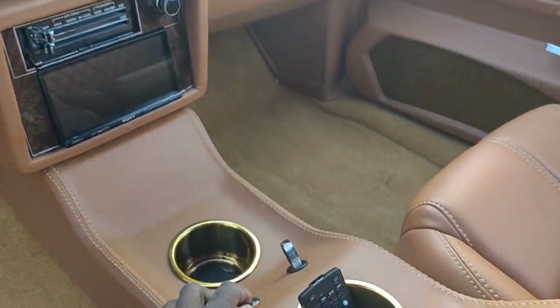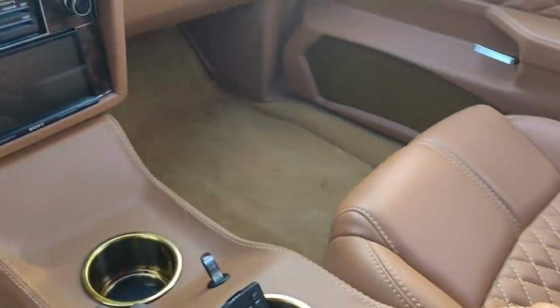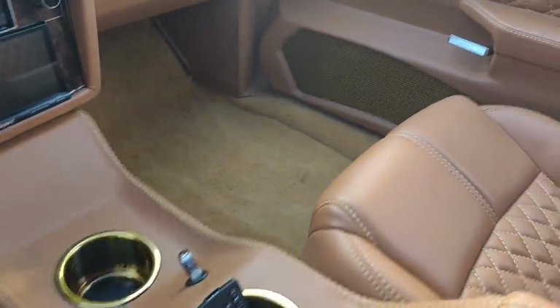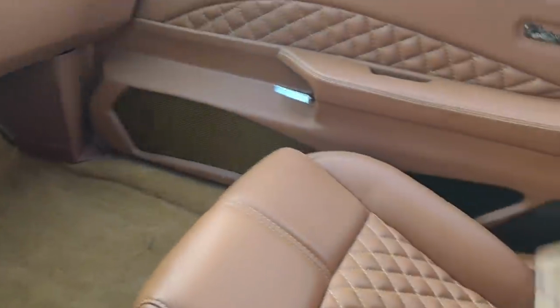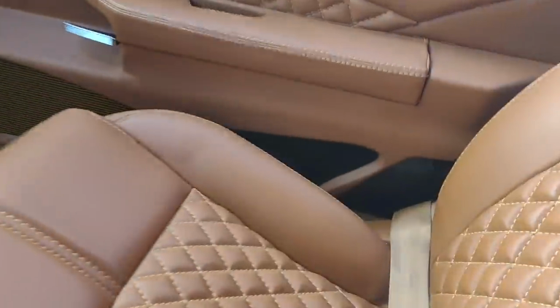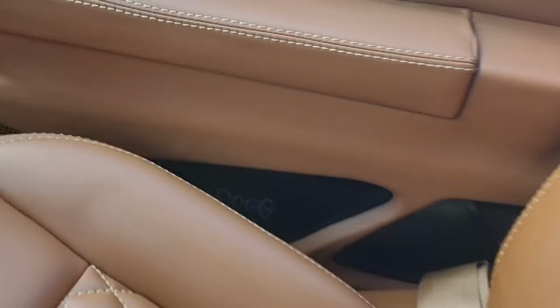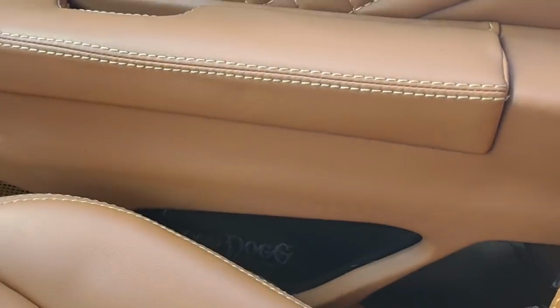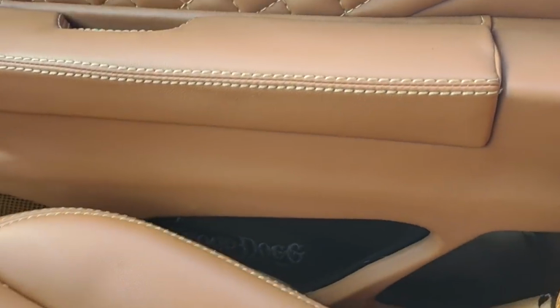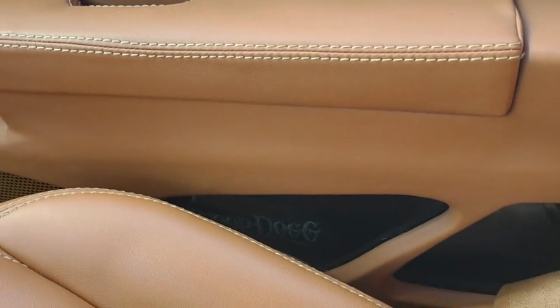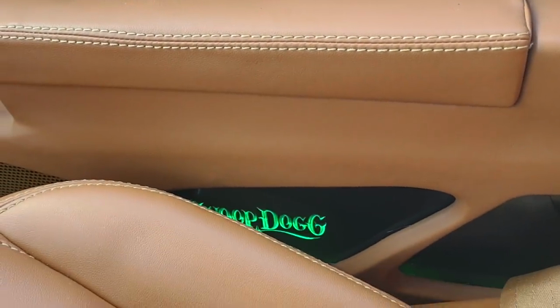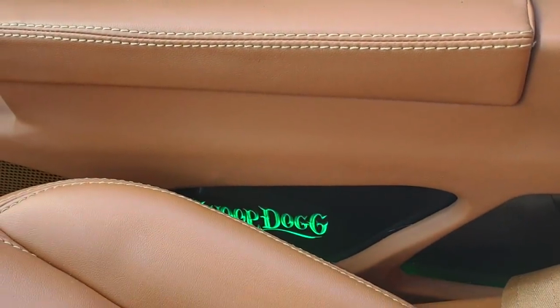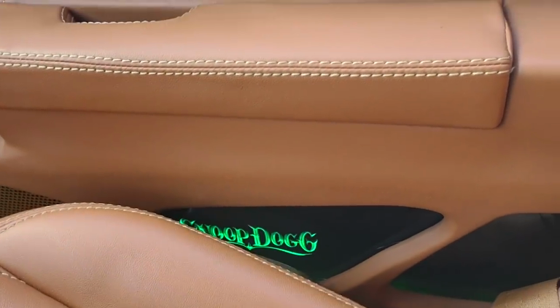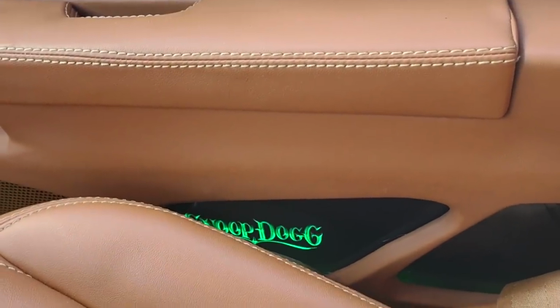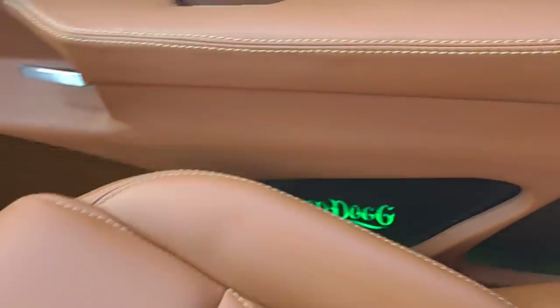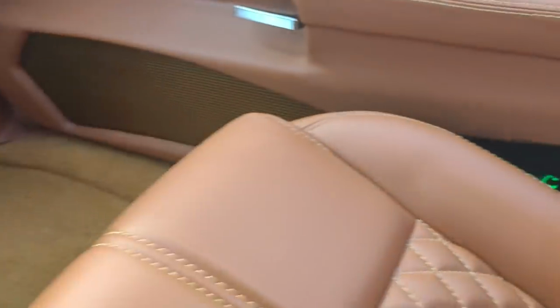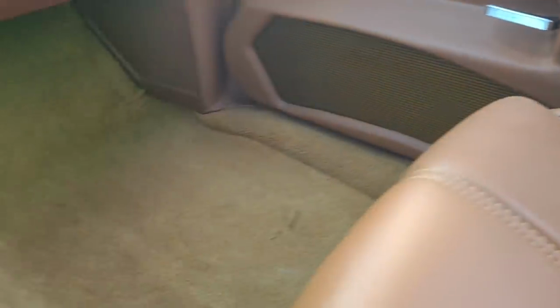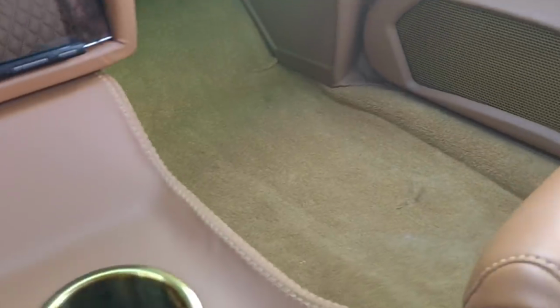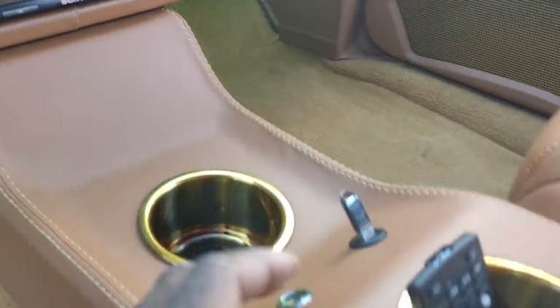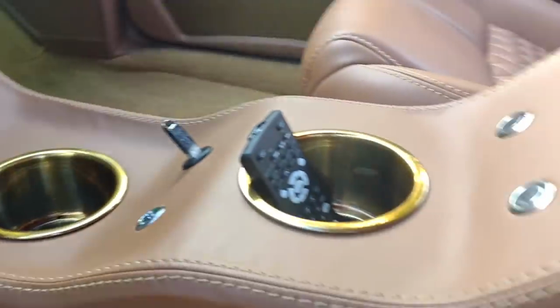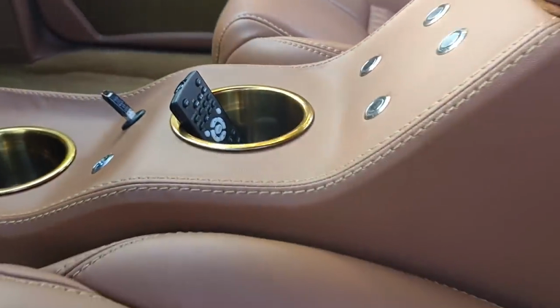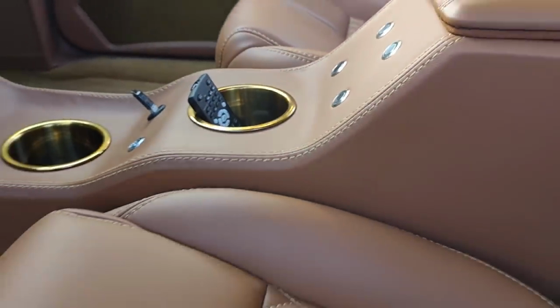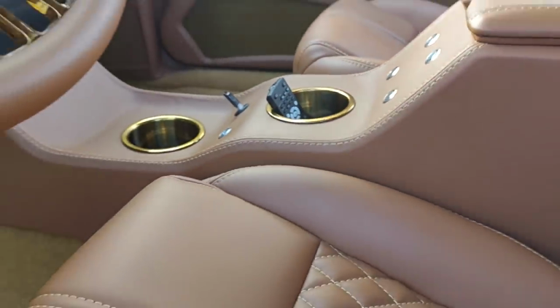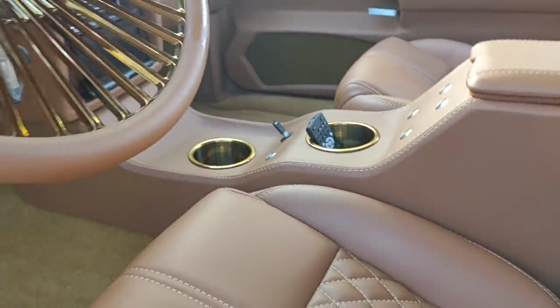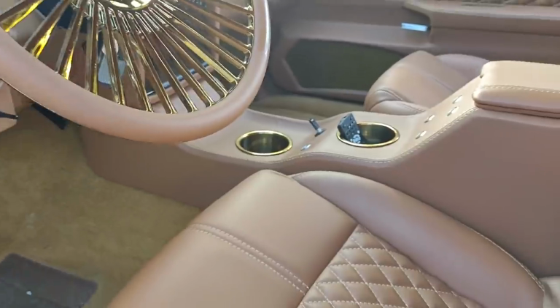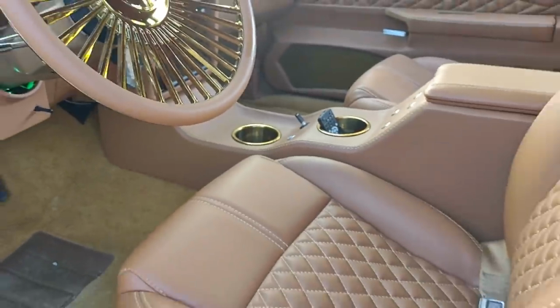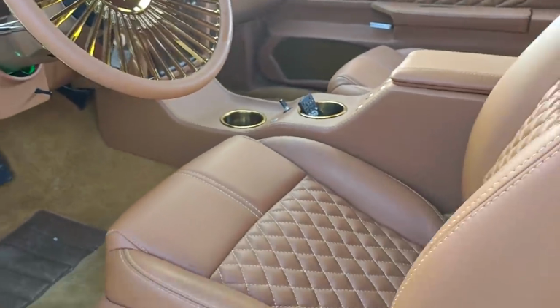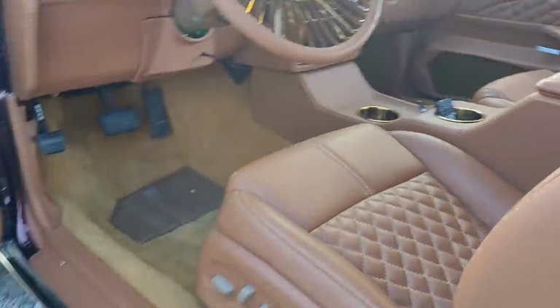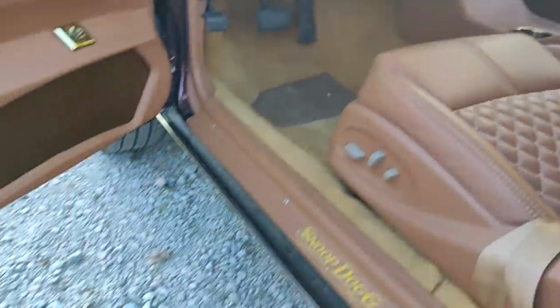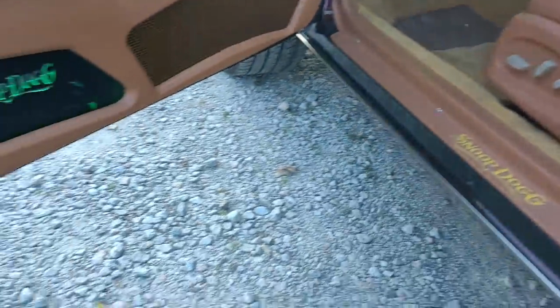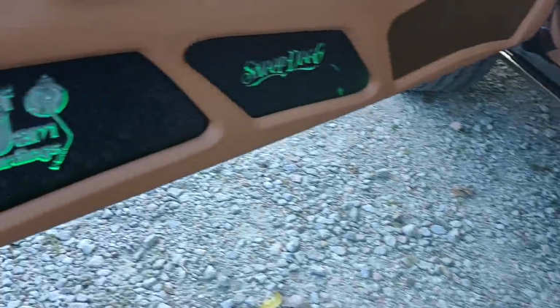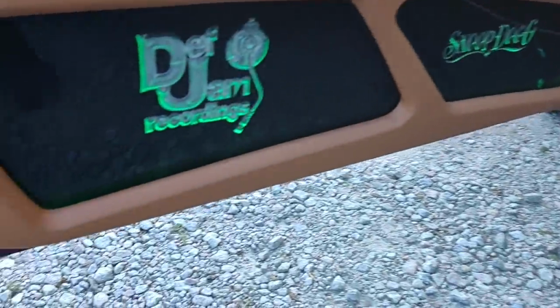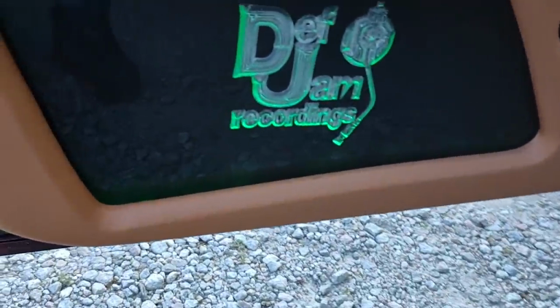Y'all know if it ain't got no LEDs, you can throw the whole damn car away.